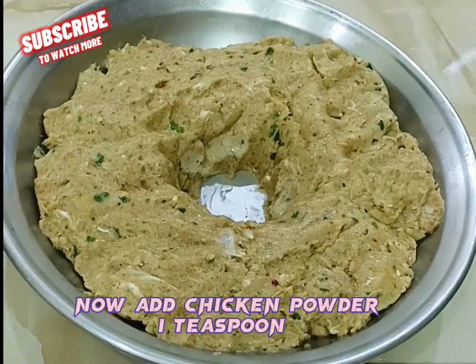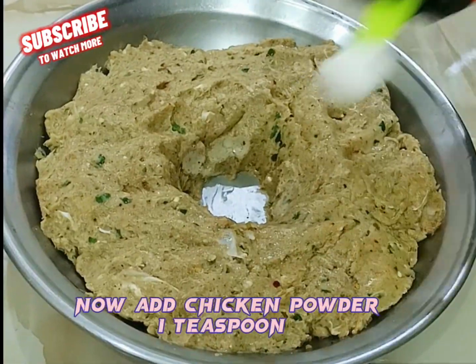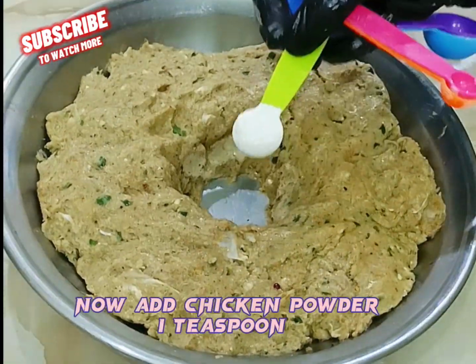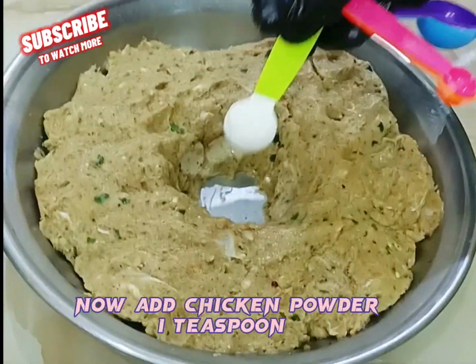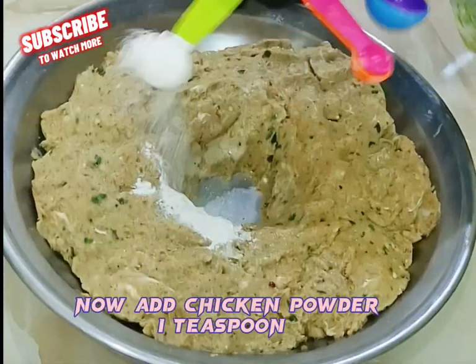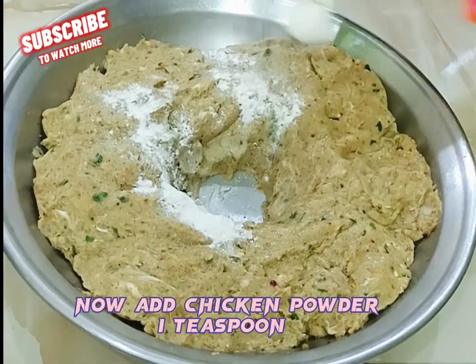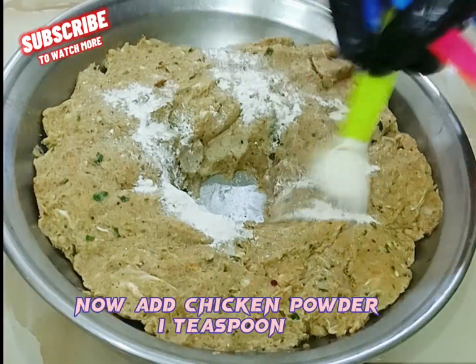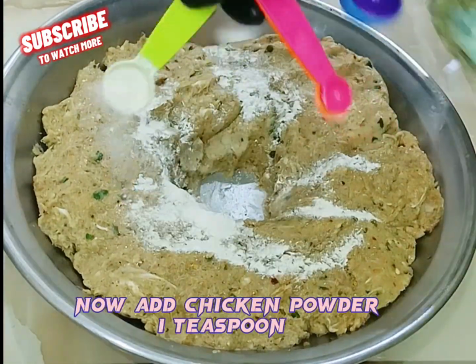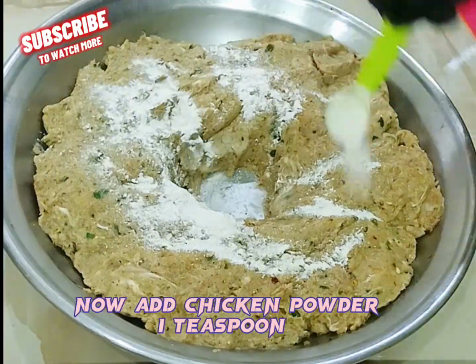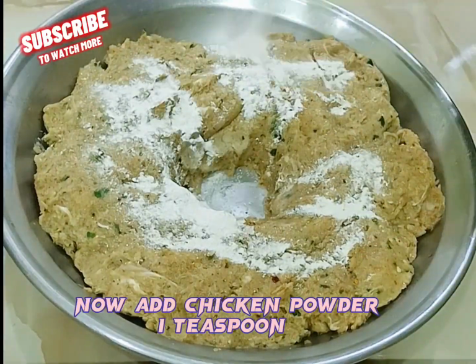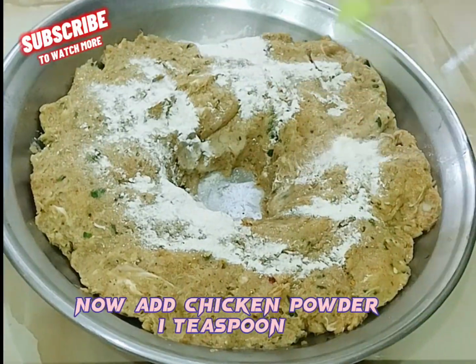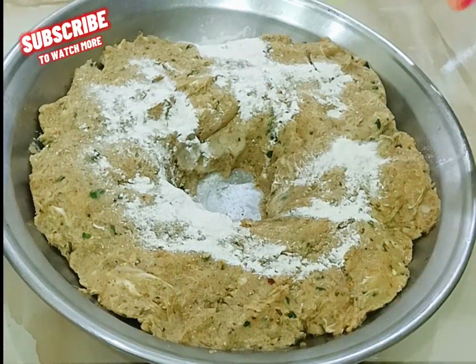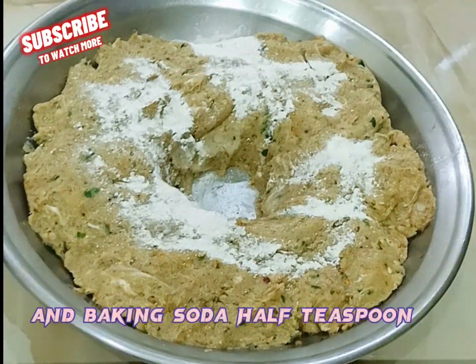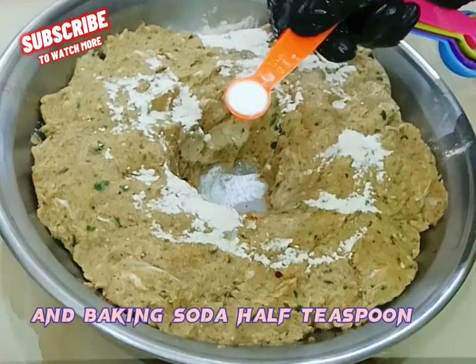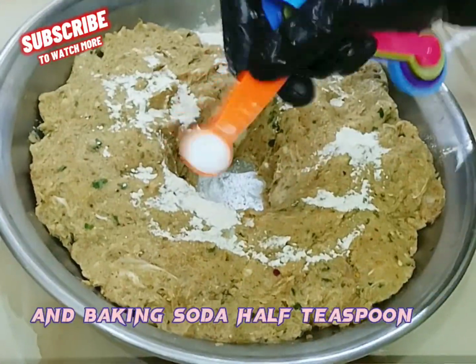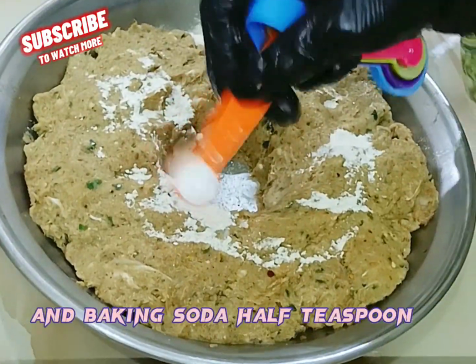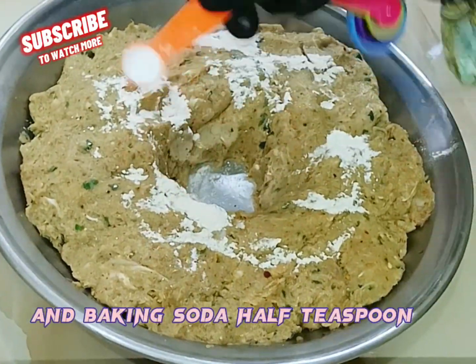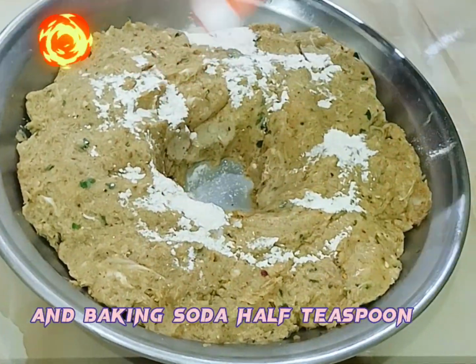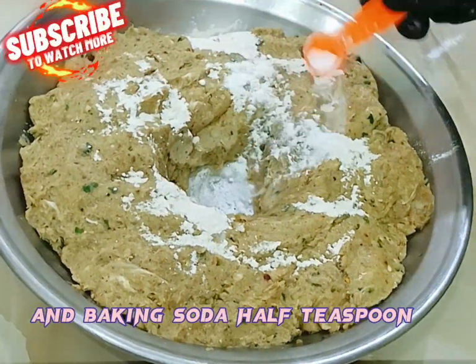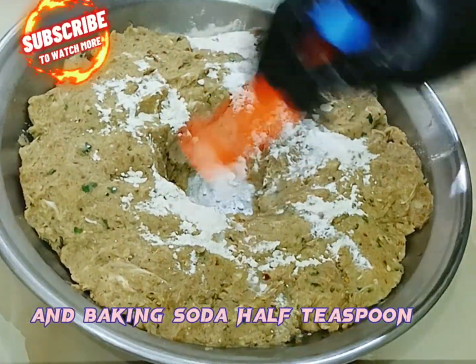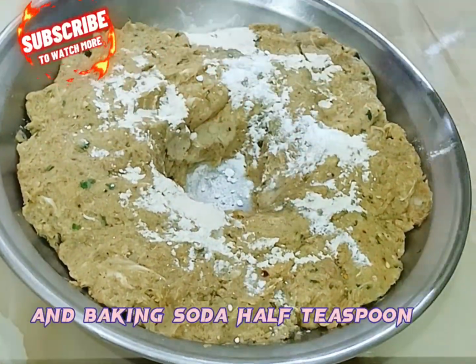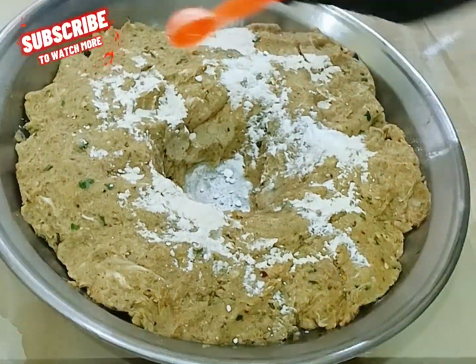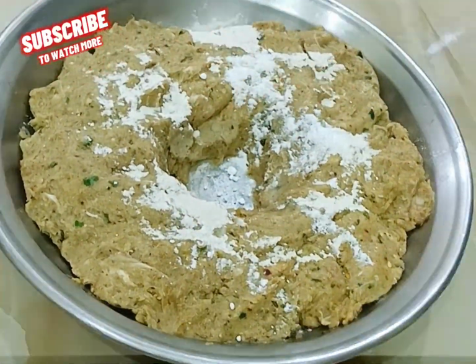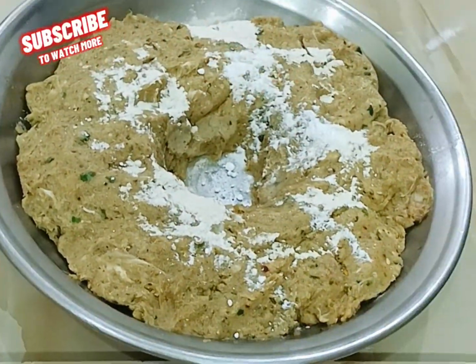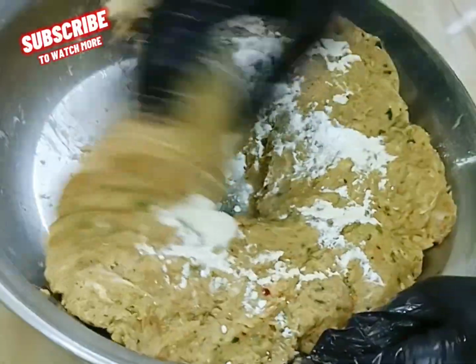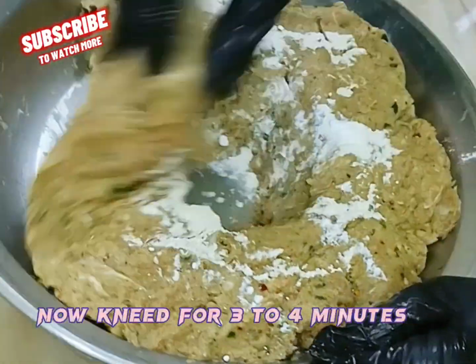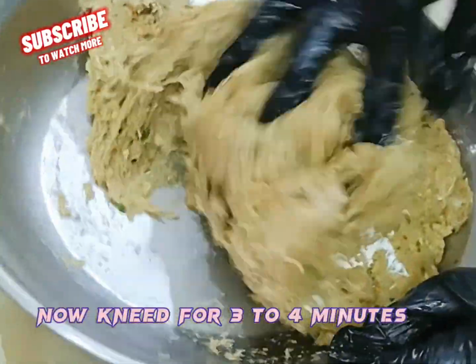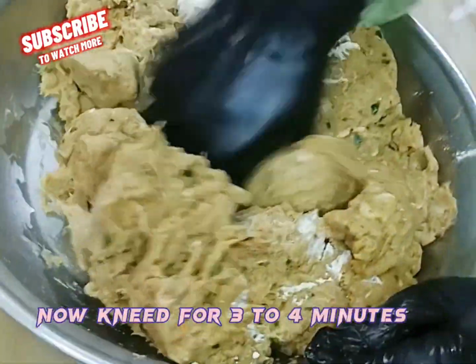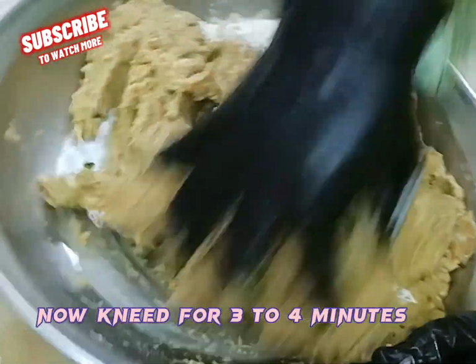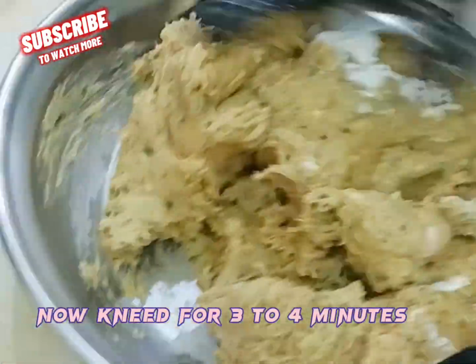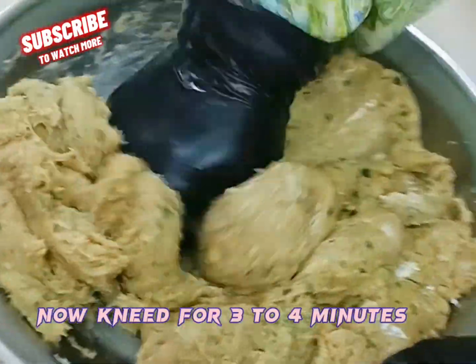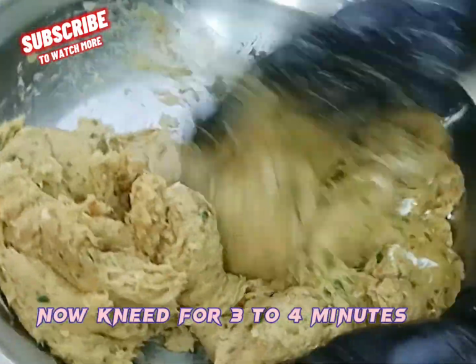Now add chicken powder, 1 teaspoon, and baking soda, 1 teaspoon. Knead the mixture for 3 to 4 minutes until well combined.